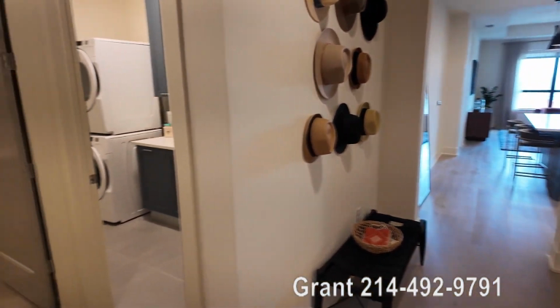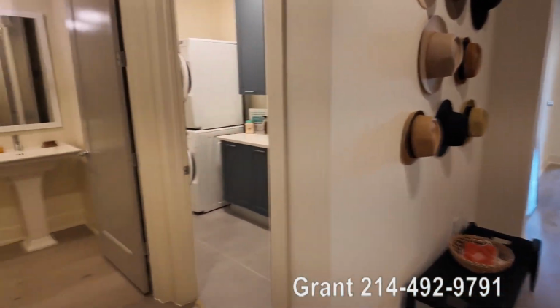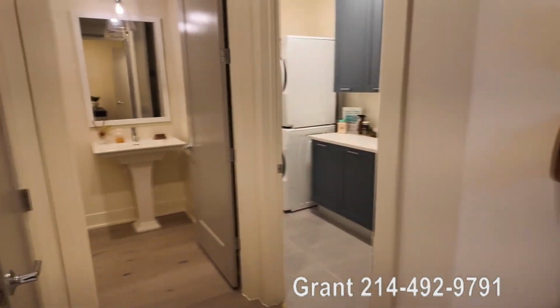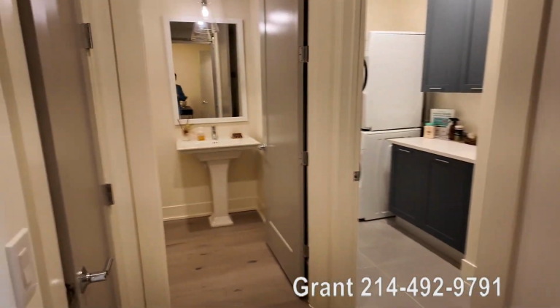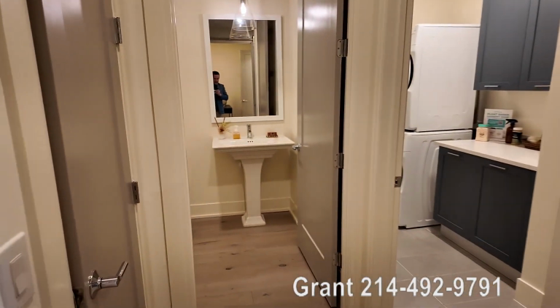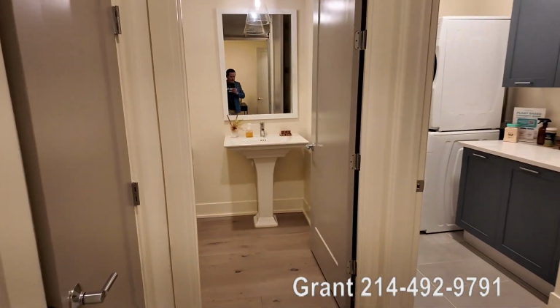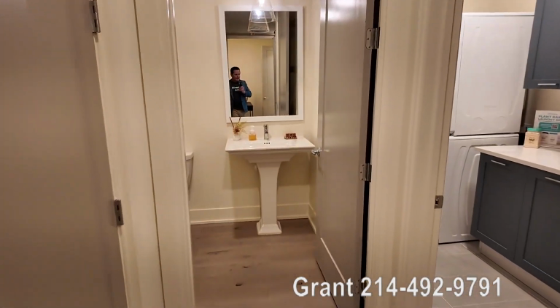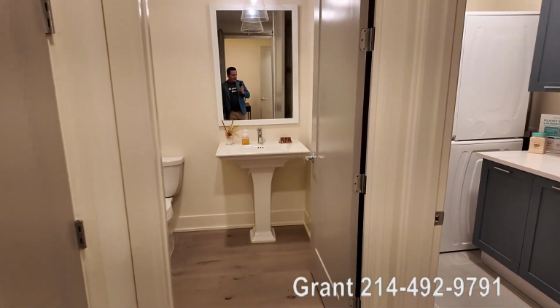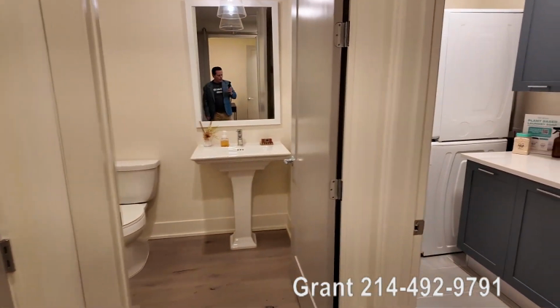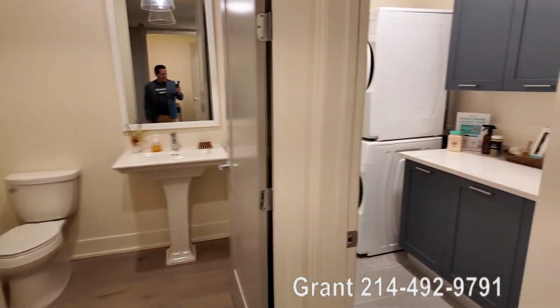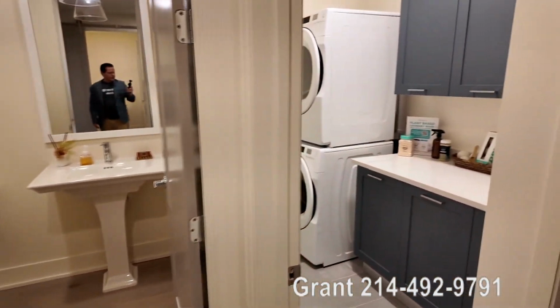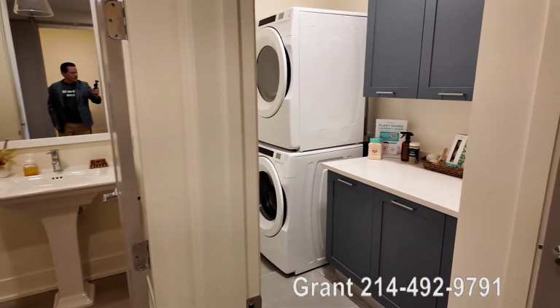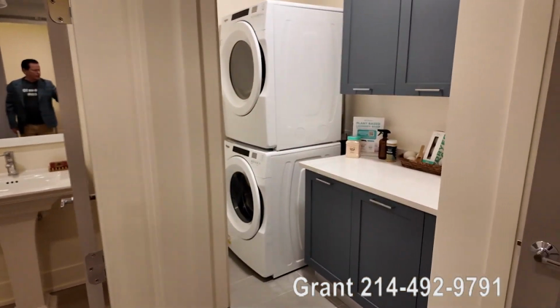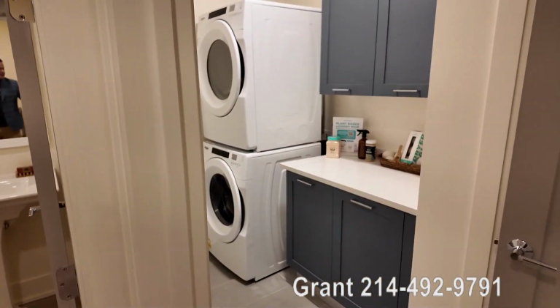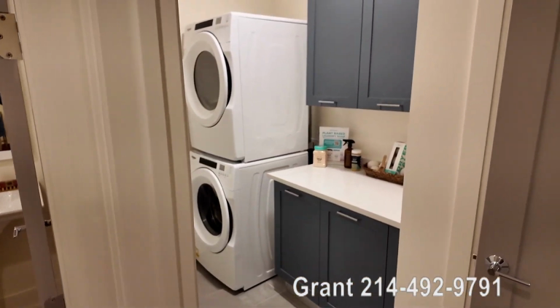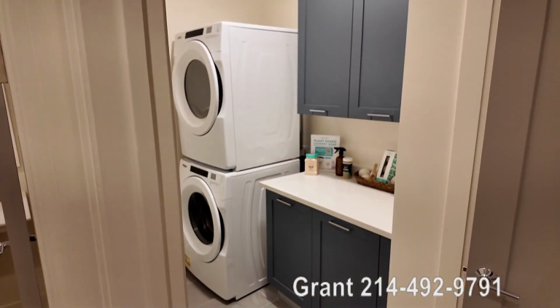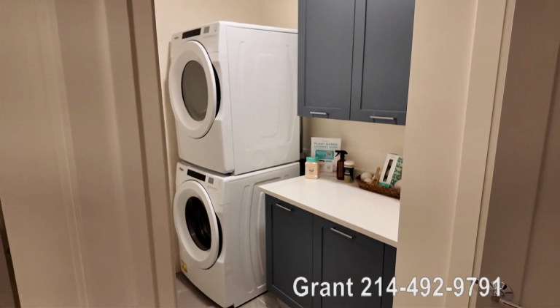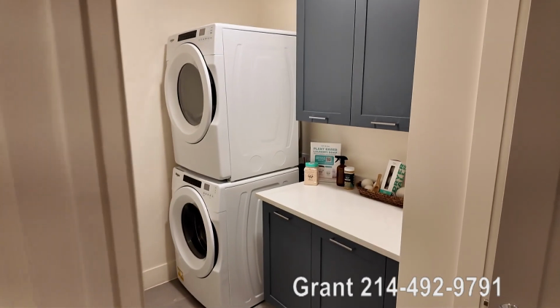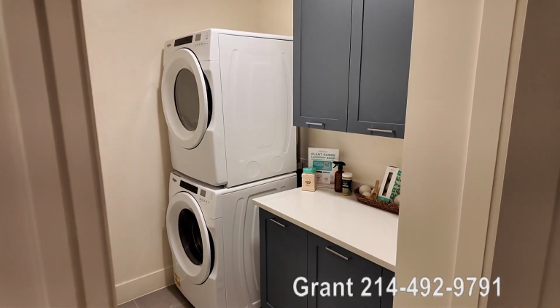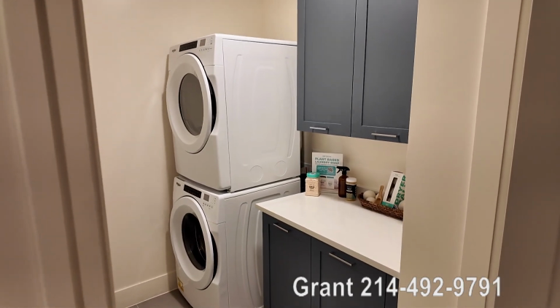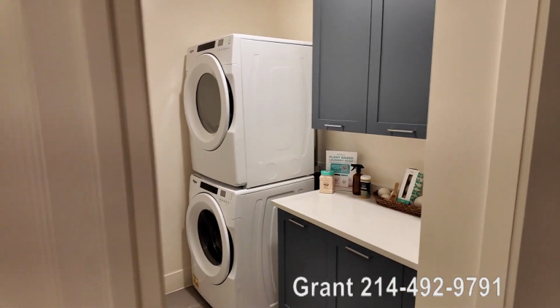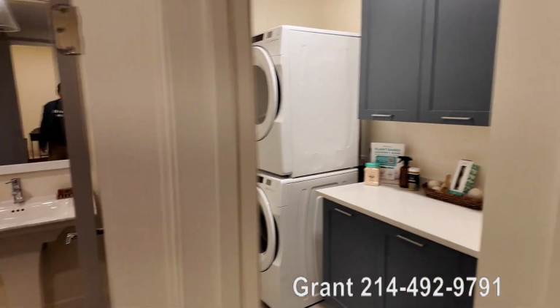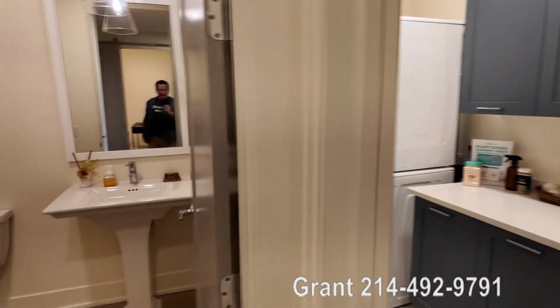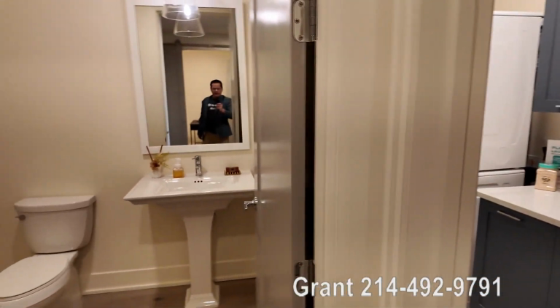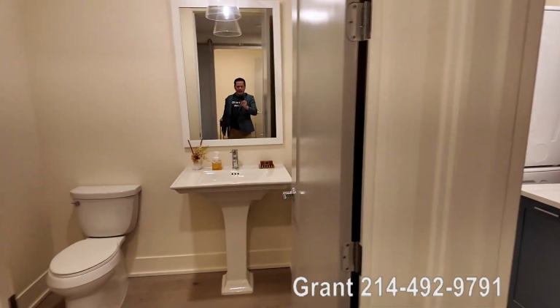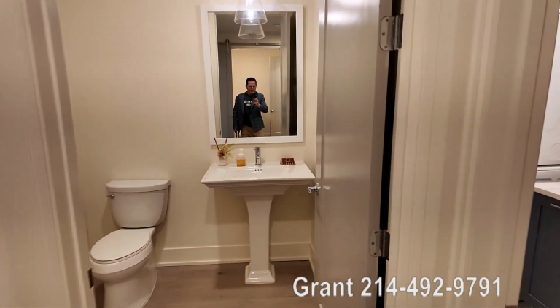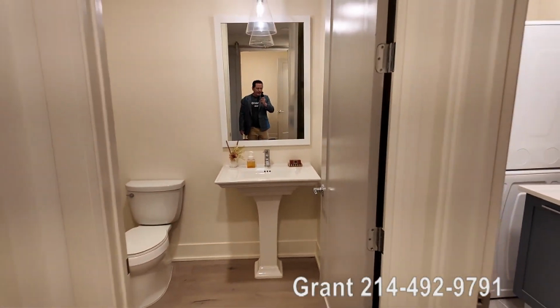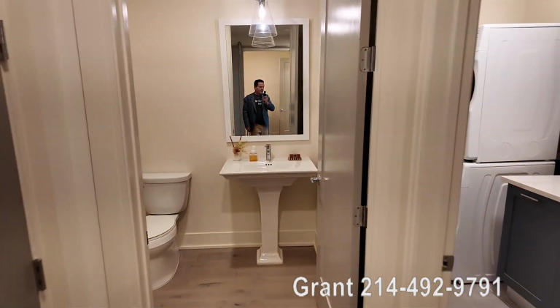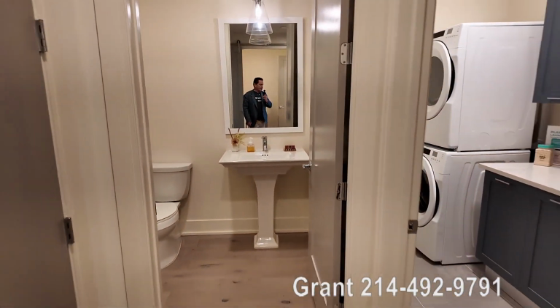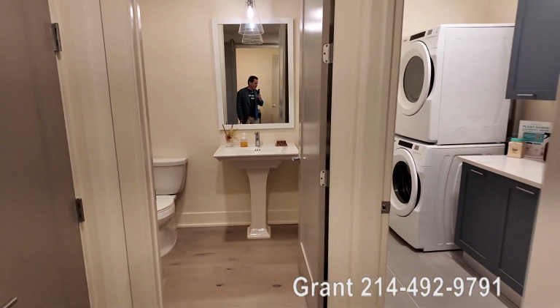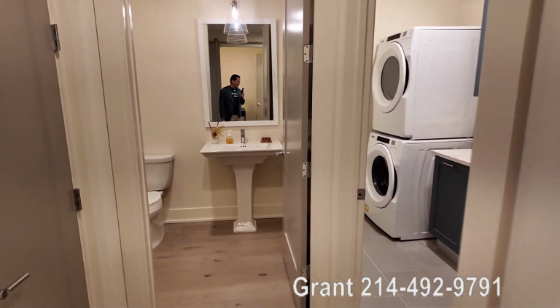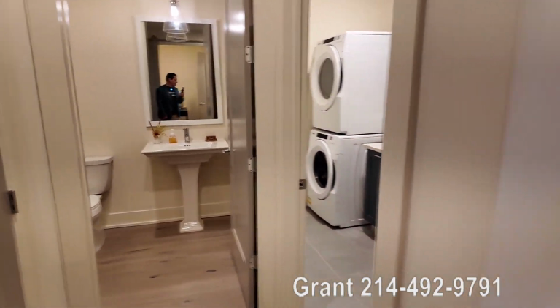You also have a really nice laundry room that's in here, included with the washer and dryer, and then you've got a half bath right there — perfect for guests.